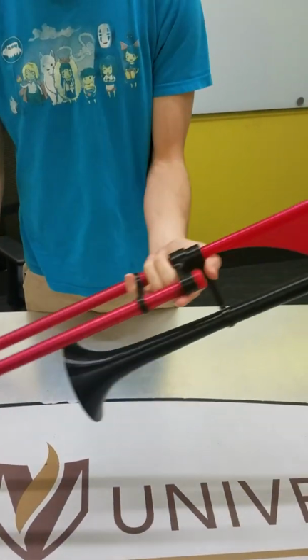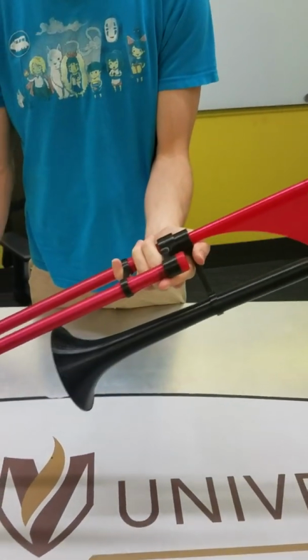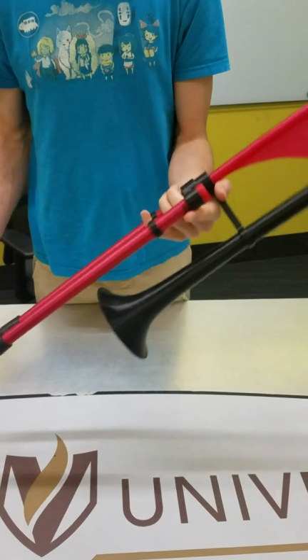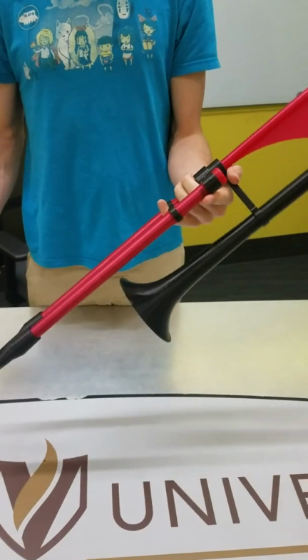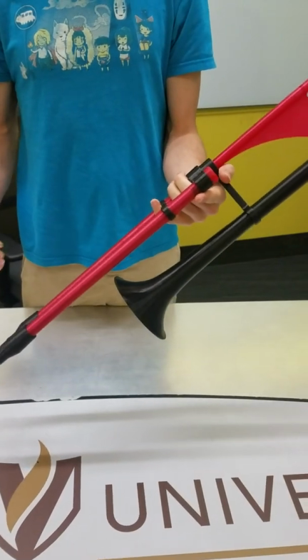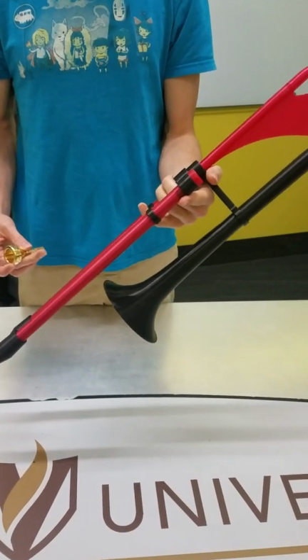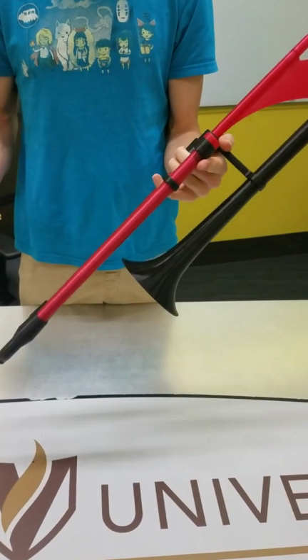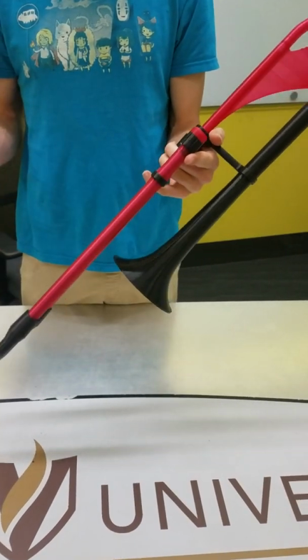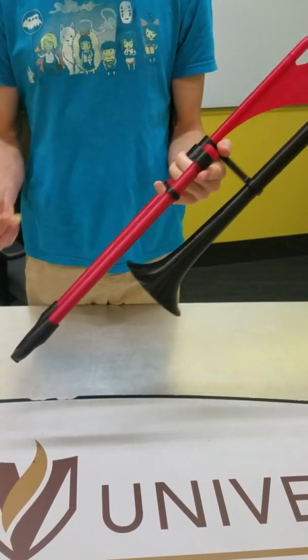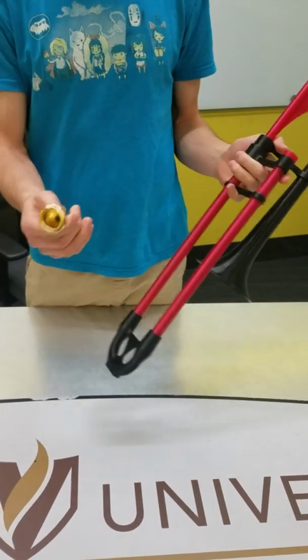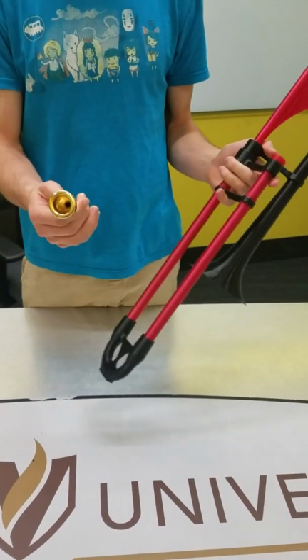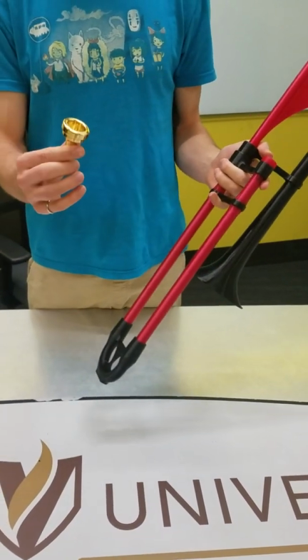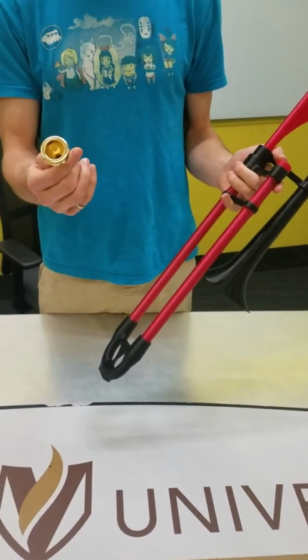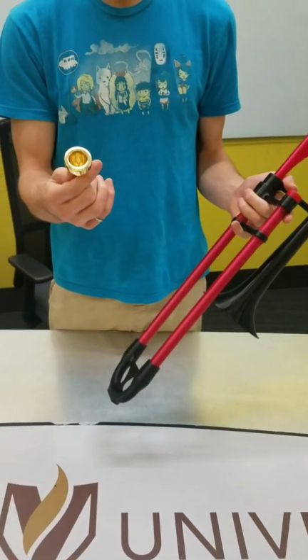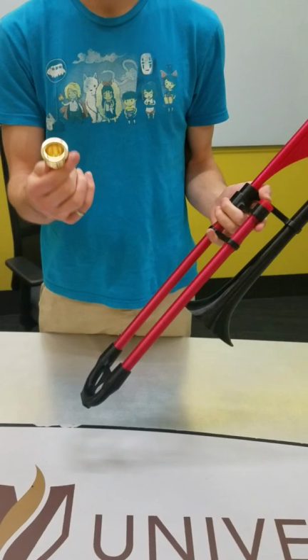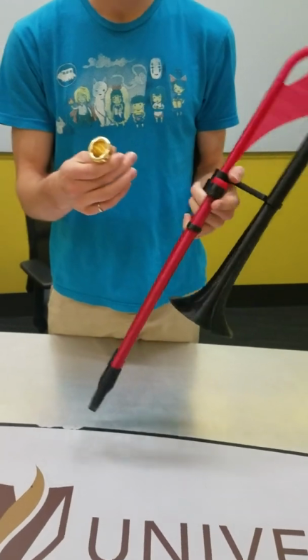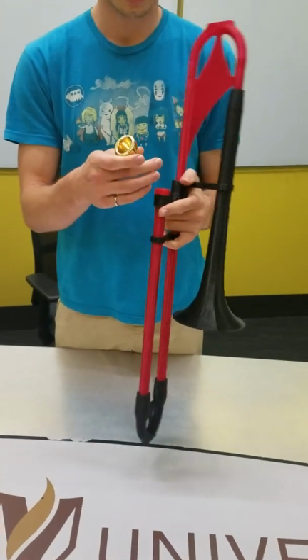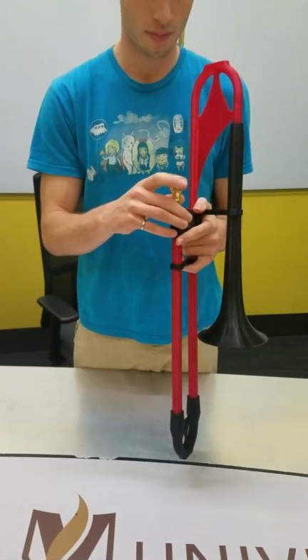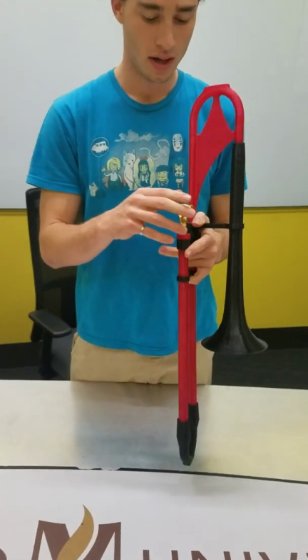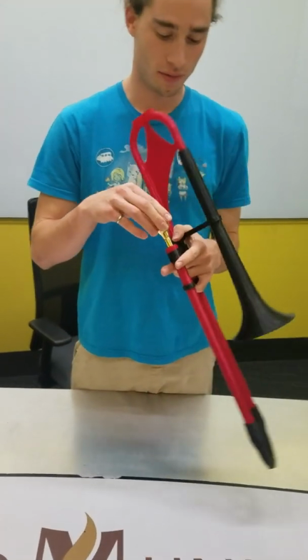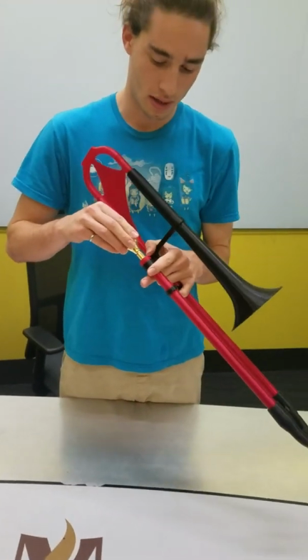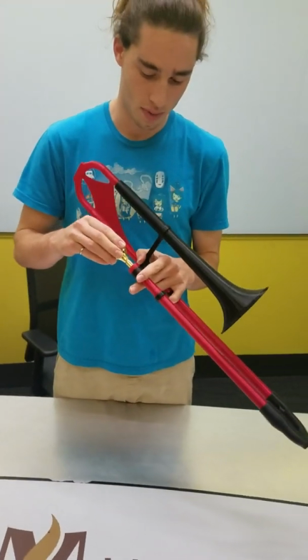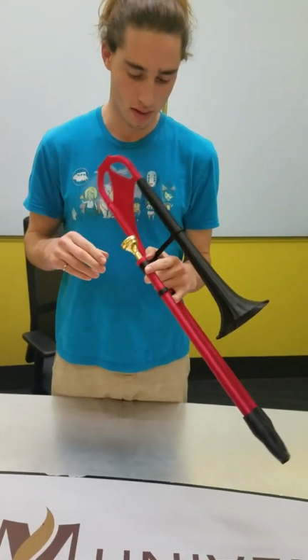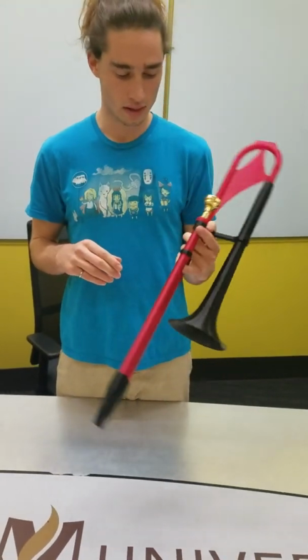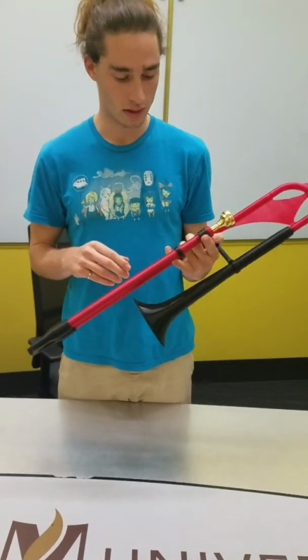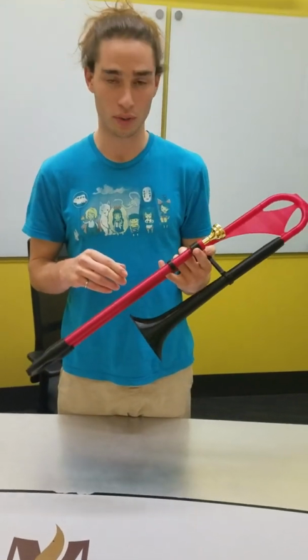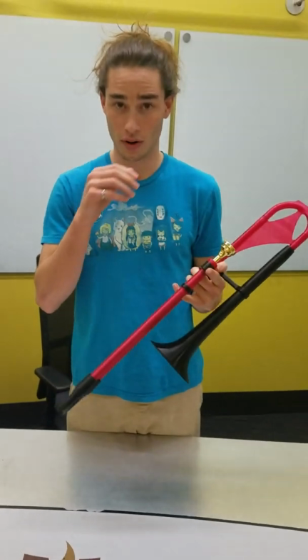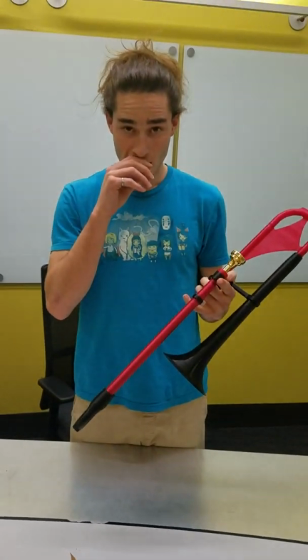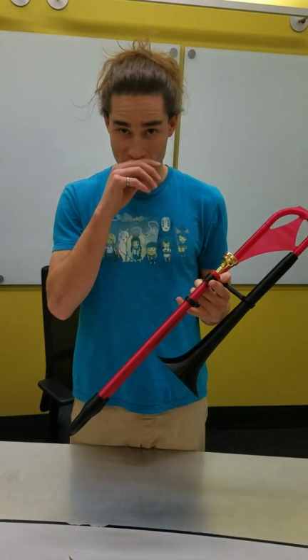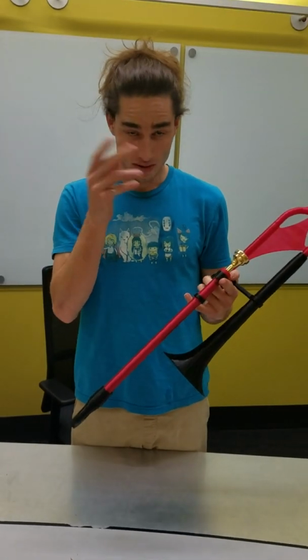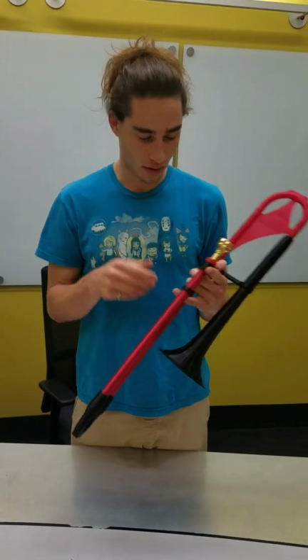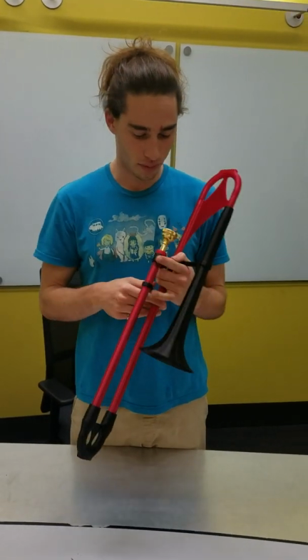Now that's the full trombone. I designed it for a regular metal mouthpiece for a tenor trombone to fit, but you could easily use a 3D printed mouthpiece if you want to 3D print one.